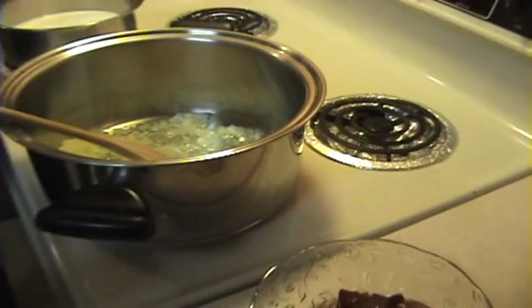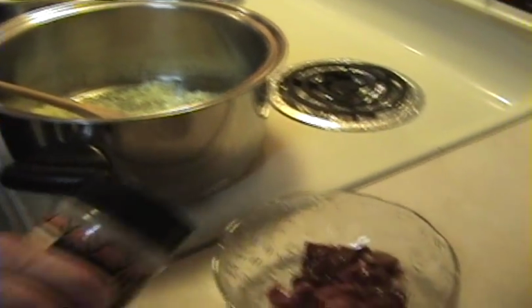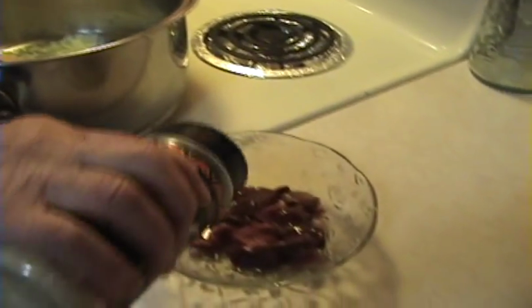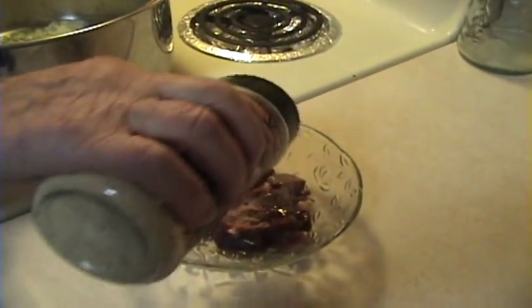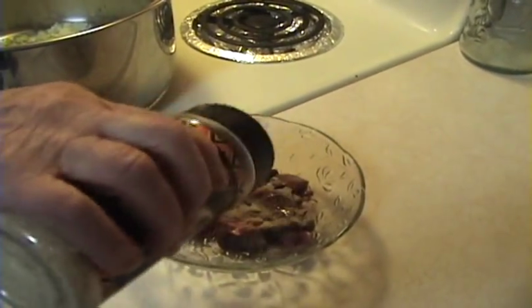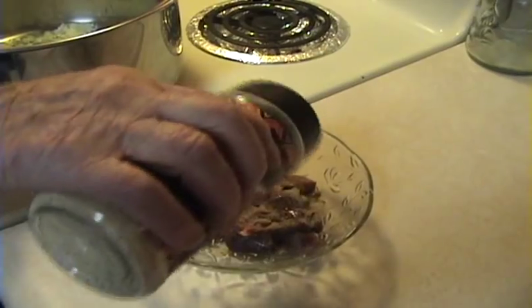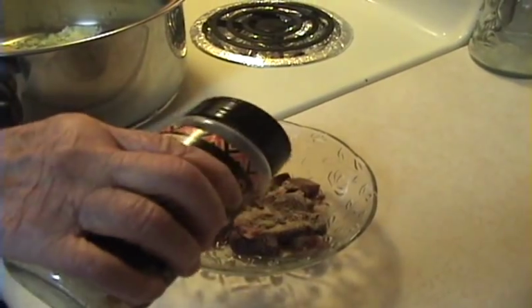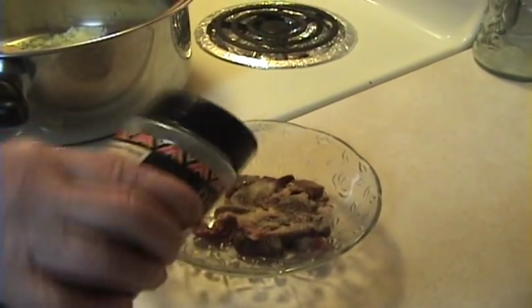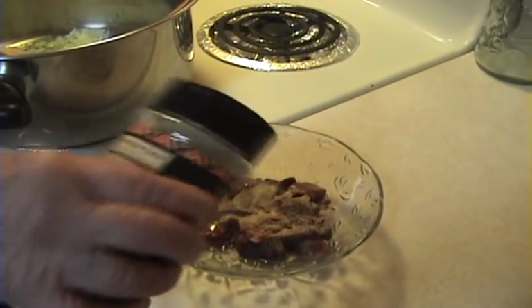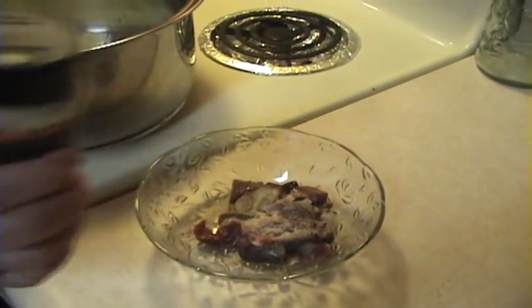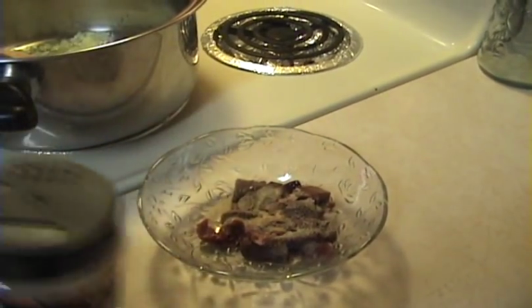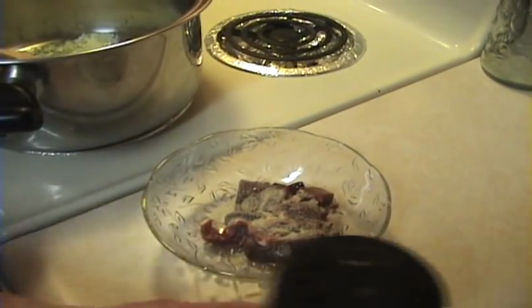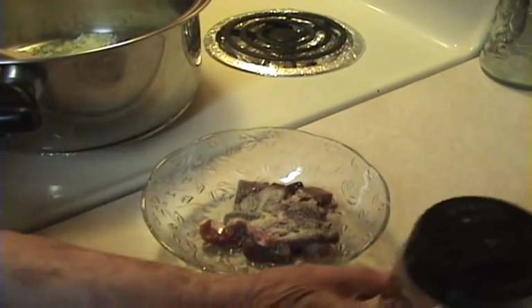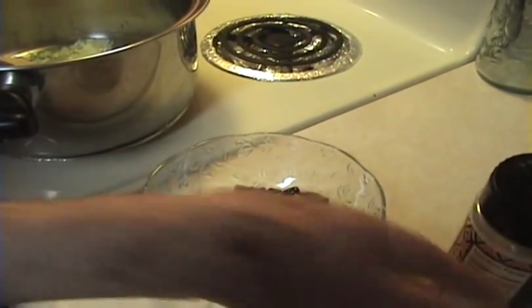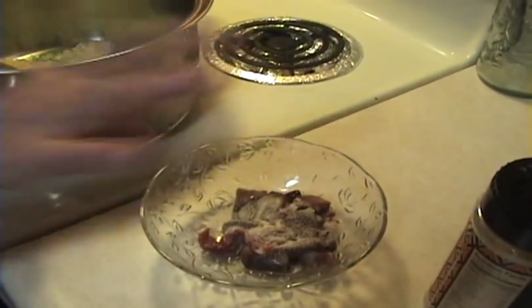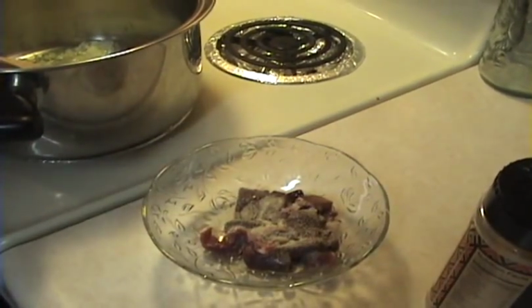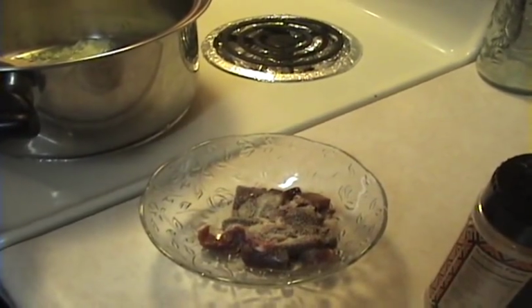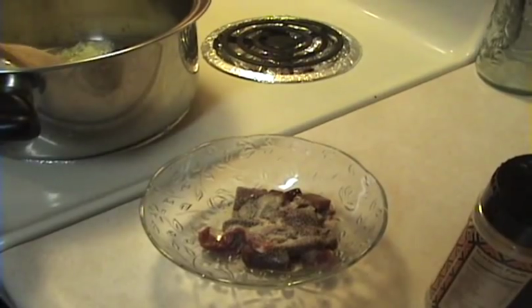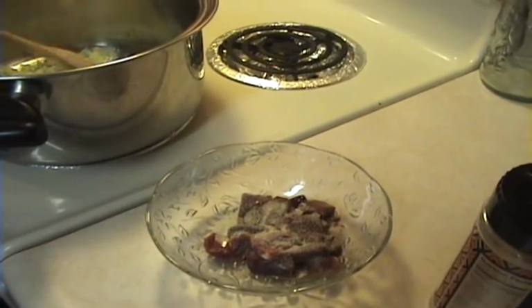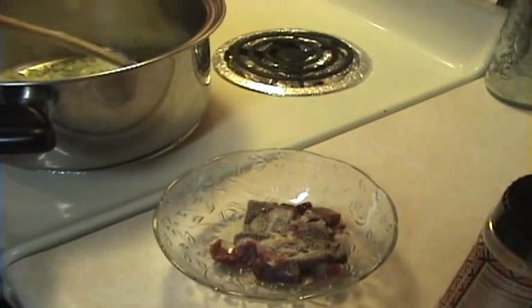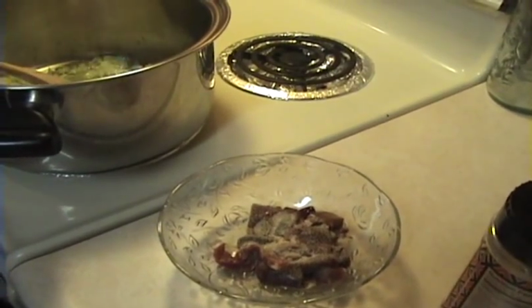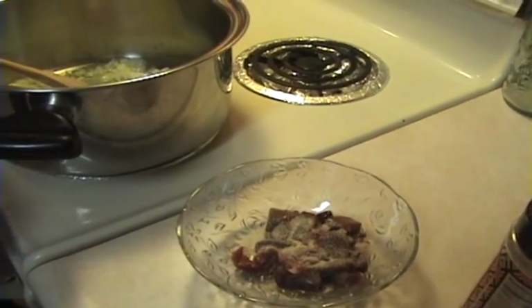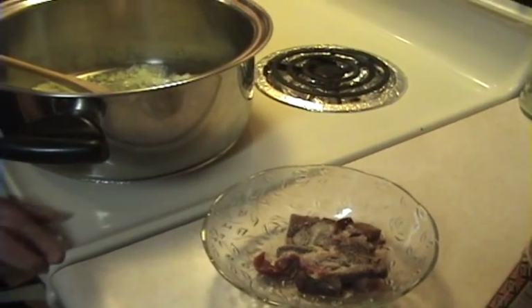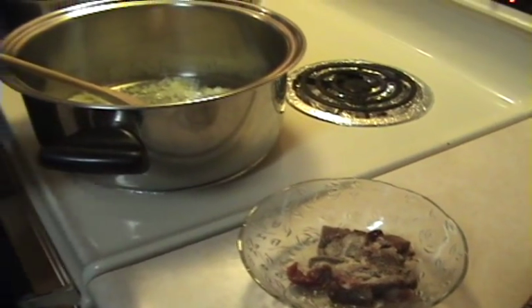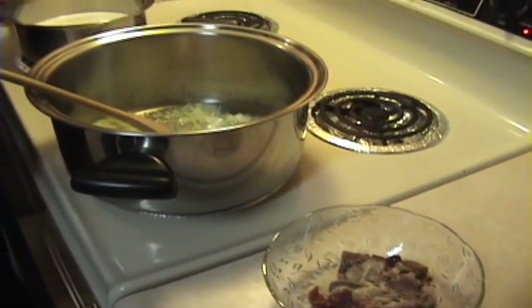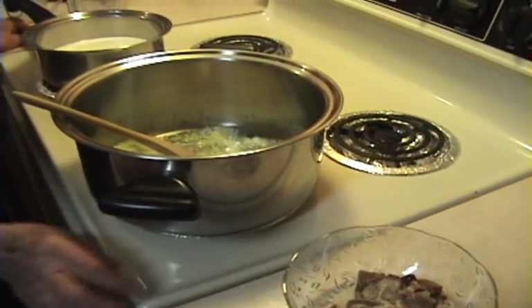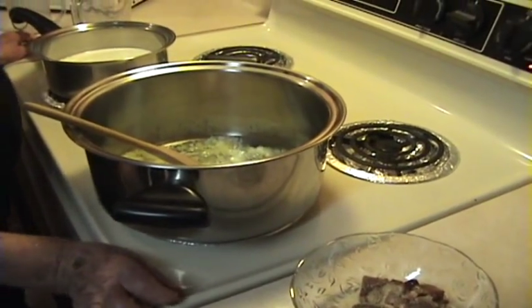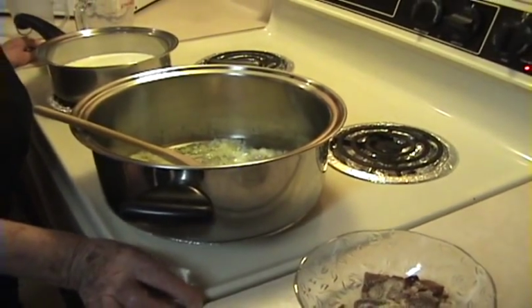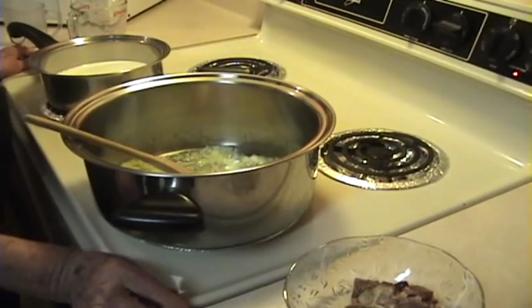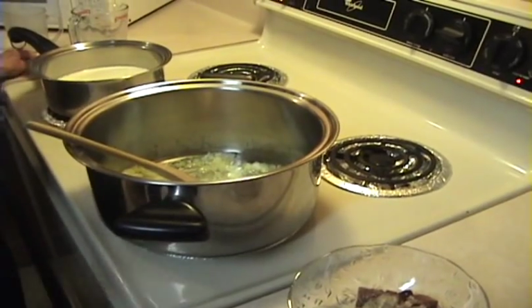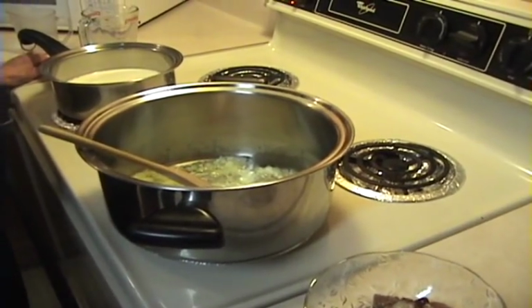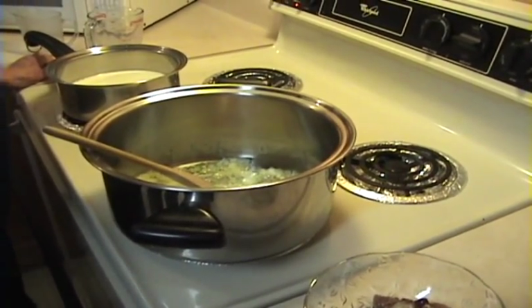So now you're going to season the turkey liver that came with it. Doesn't matter how much — don't put that much, just a little bit. And put it together with the onion to fry. Let's start cooking the onion. We'll let that simmer there for a while.